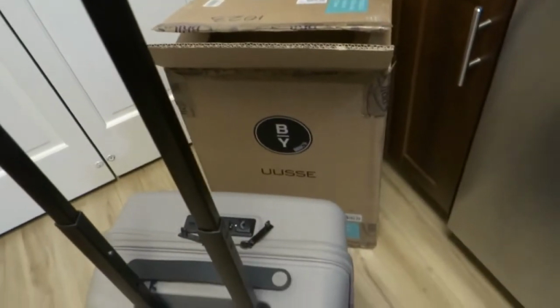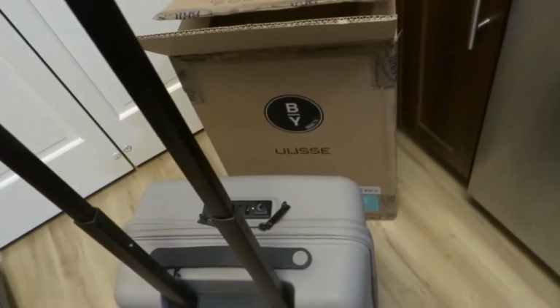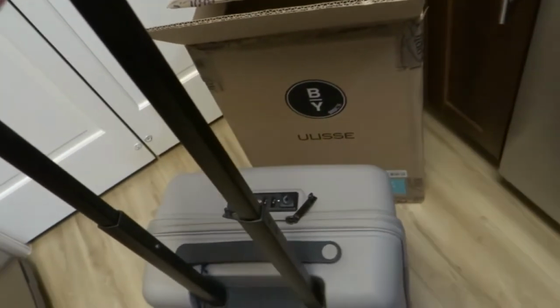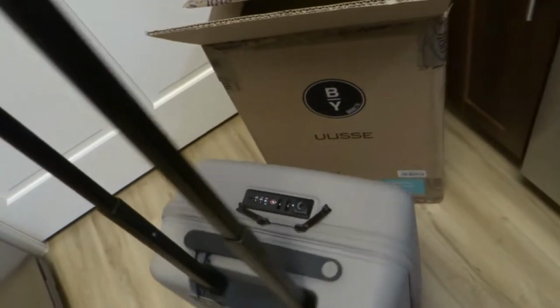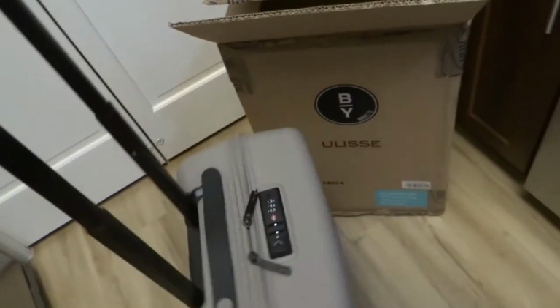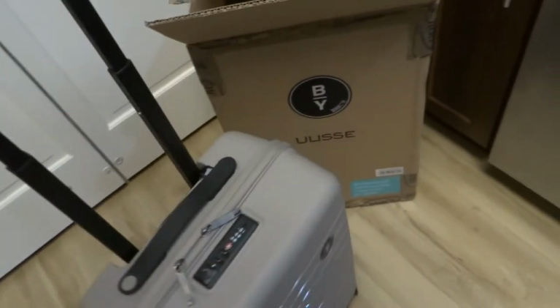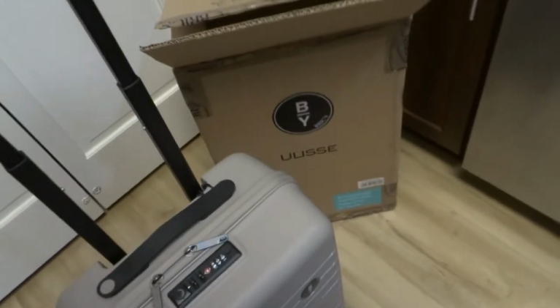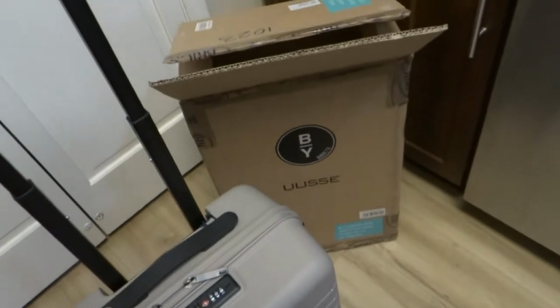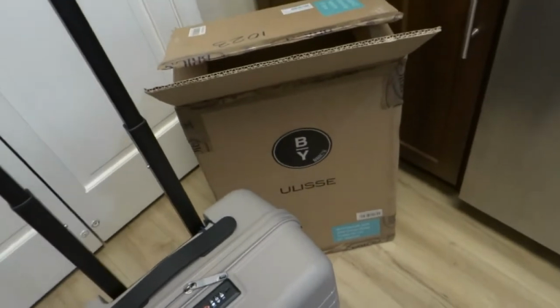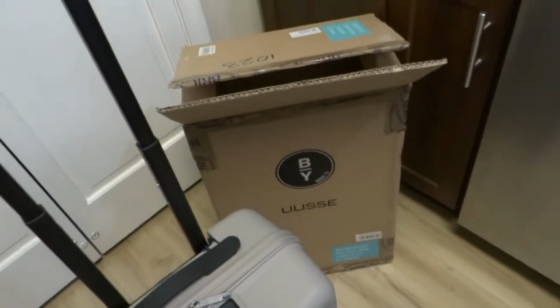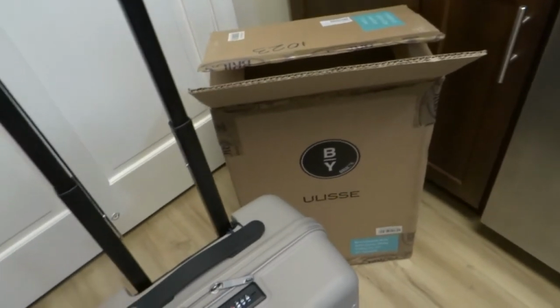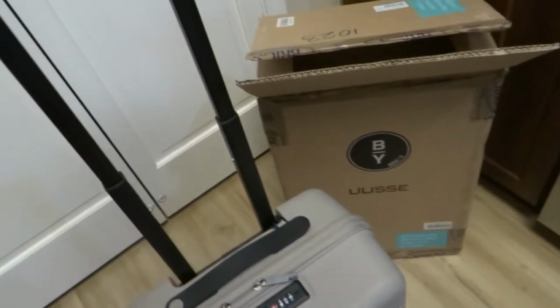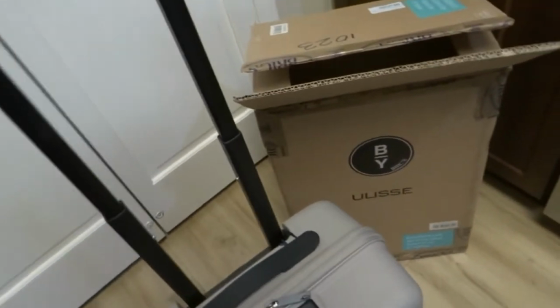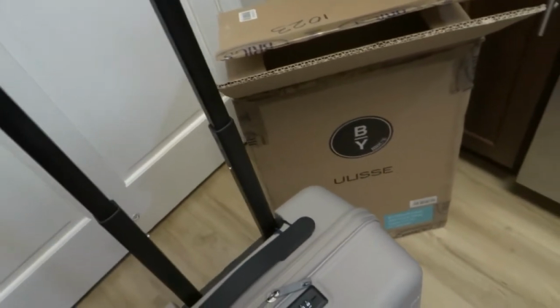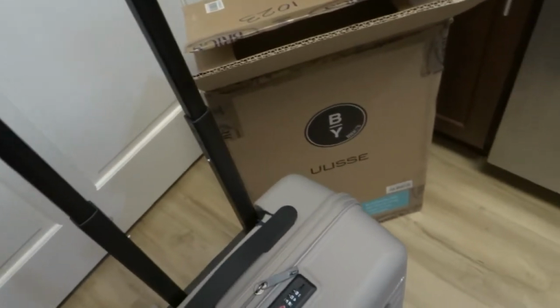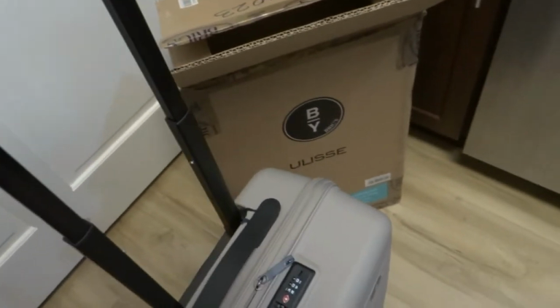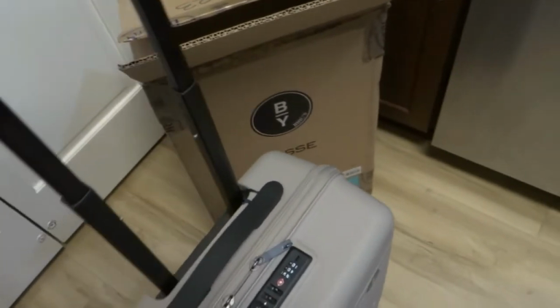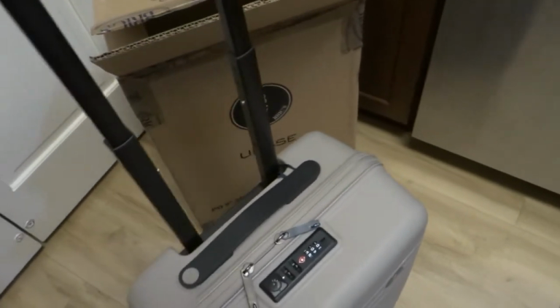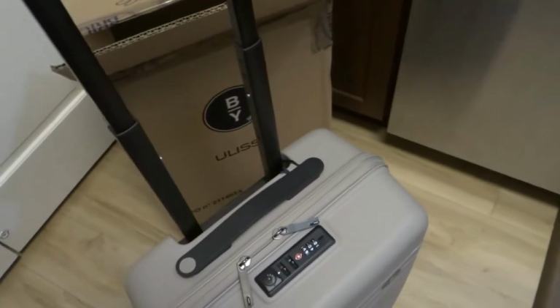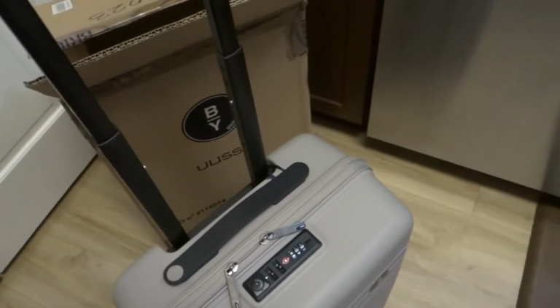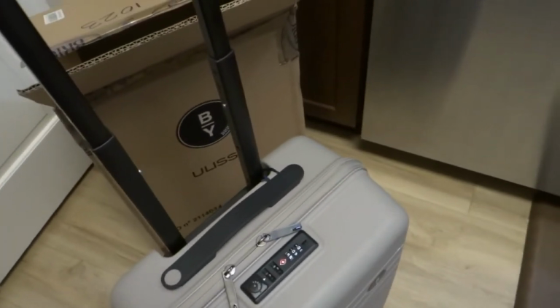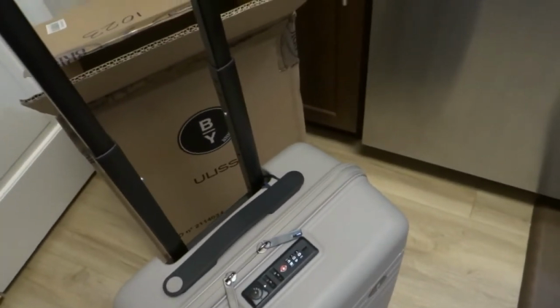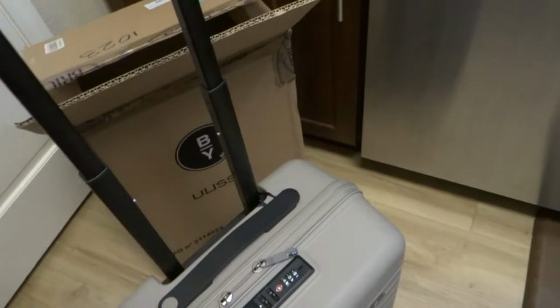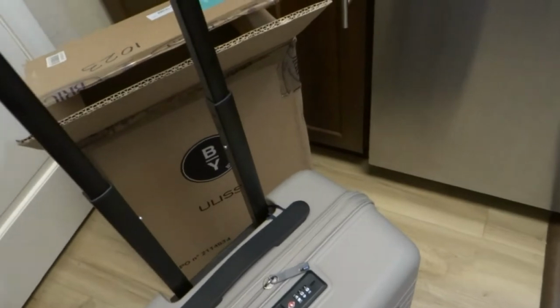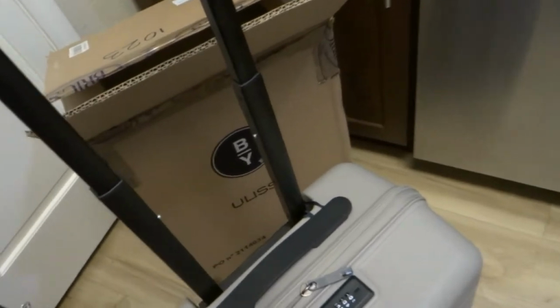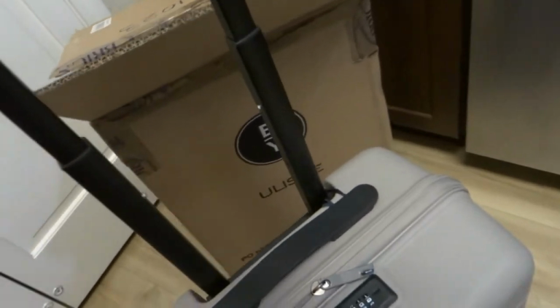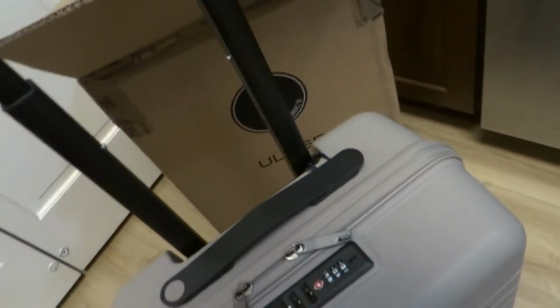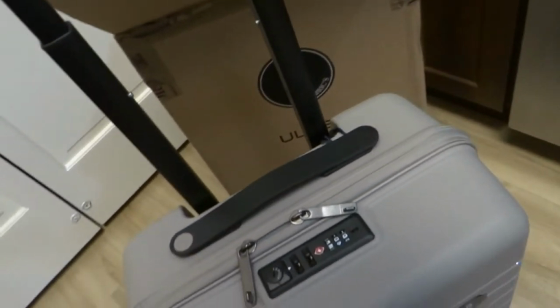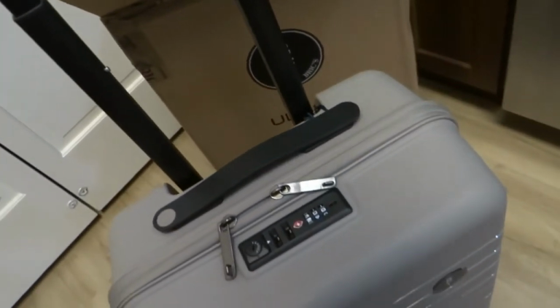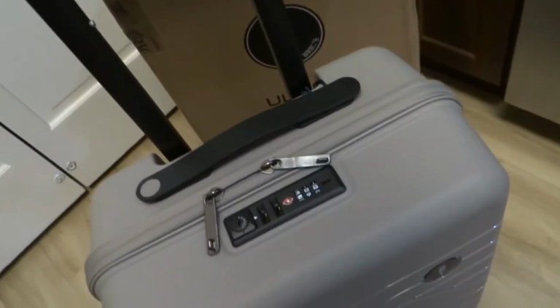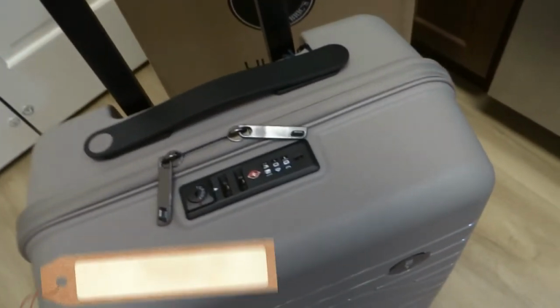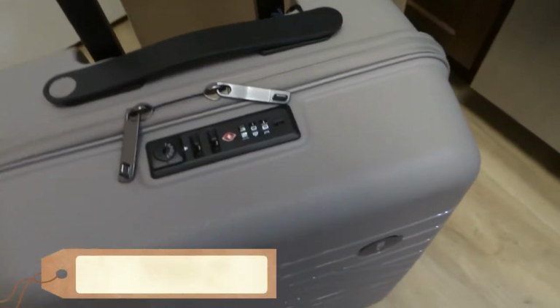Hi everyone, welcome back to another episode of our vlog and today it's gonna be our product review of this Bricks luggage.